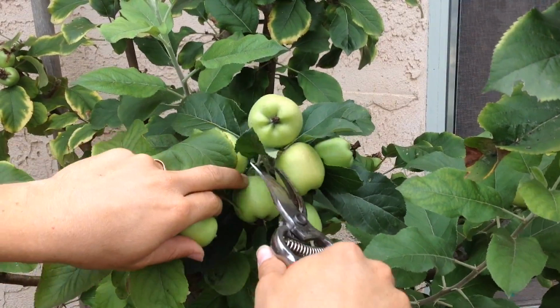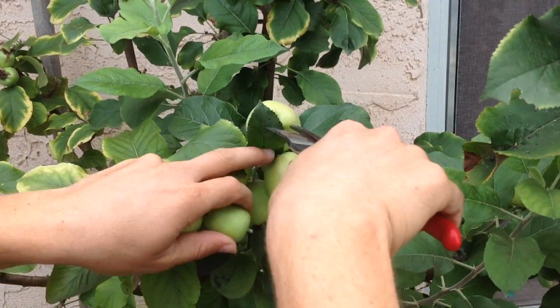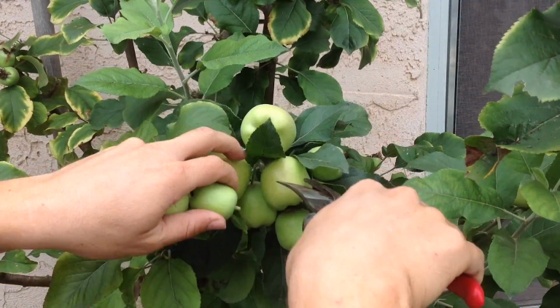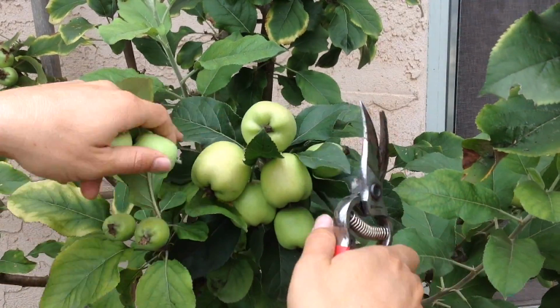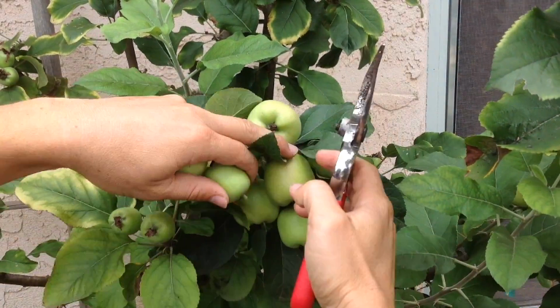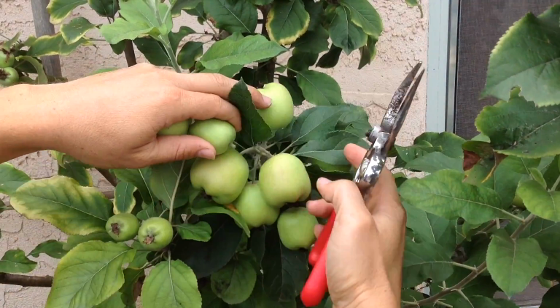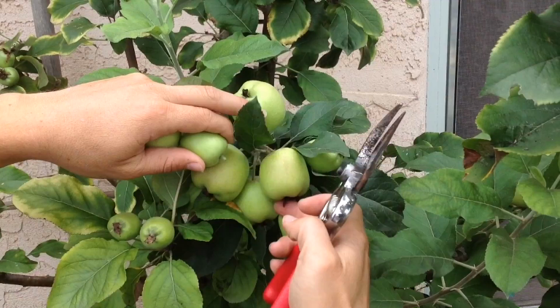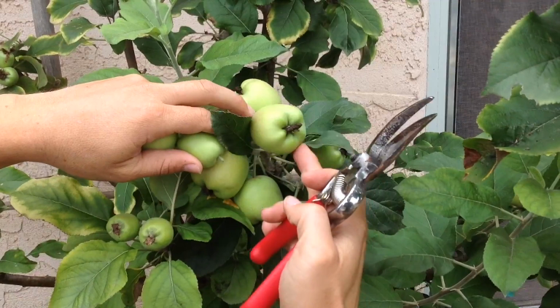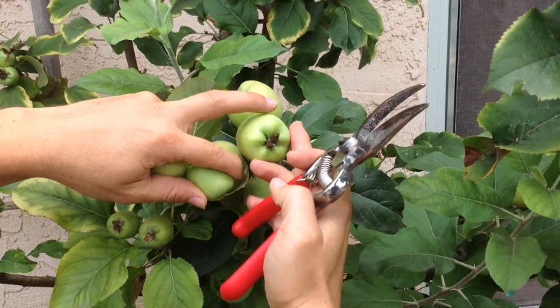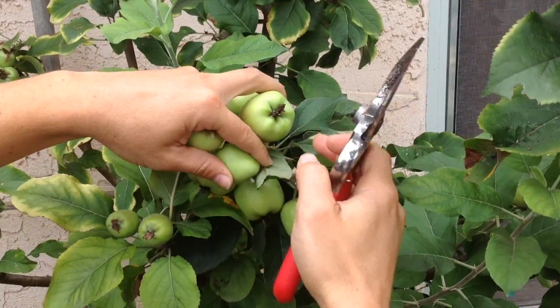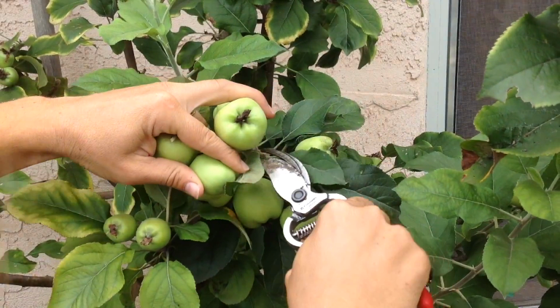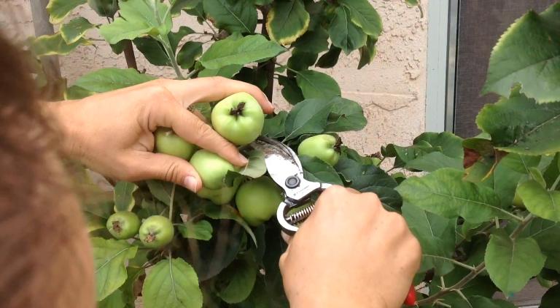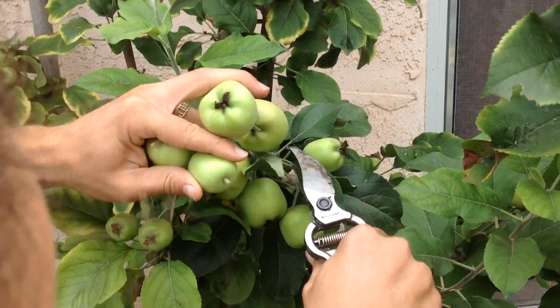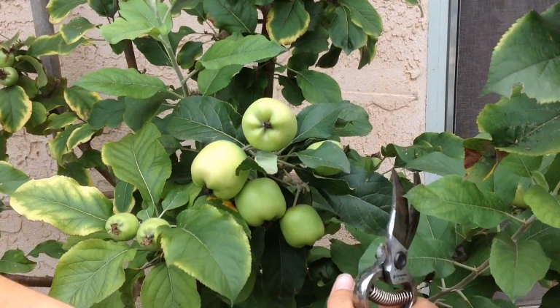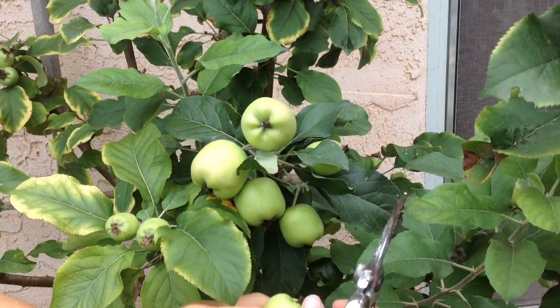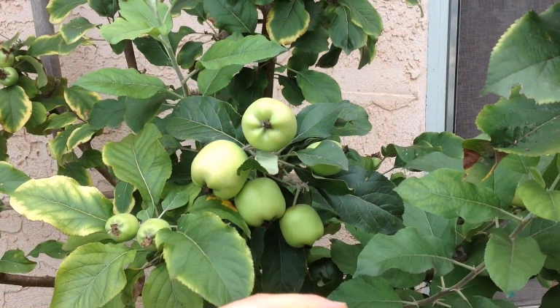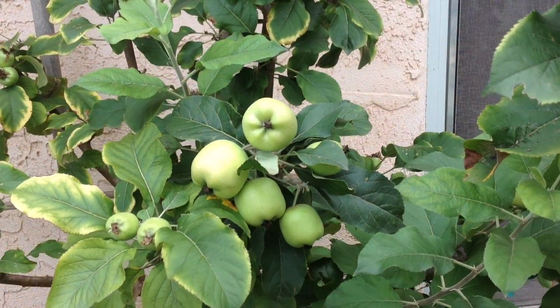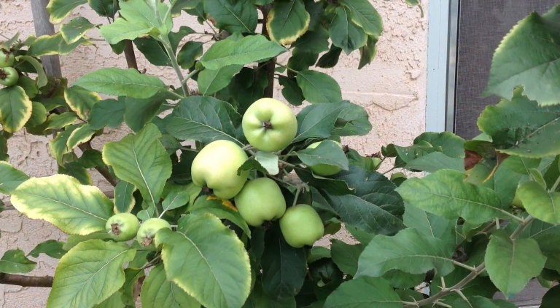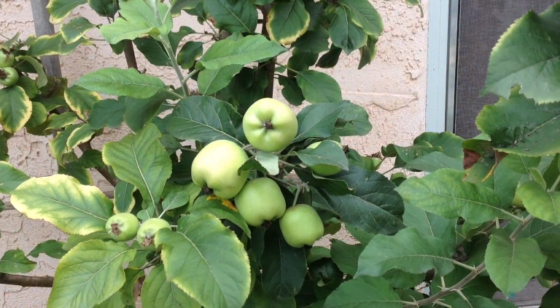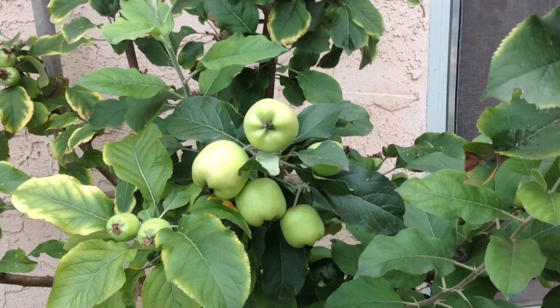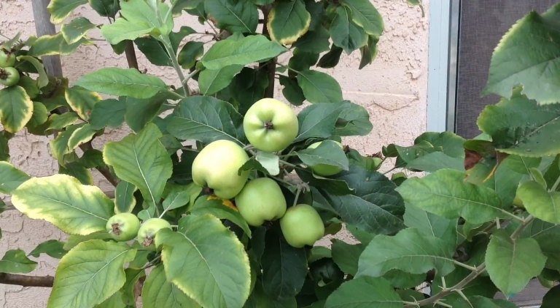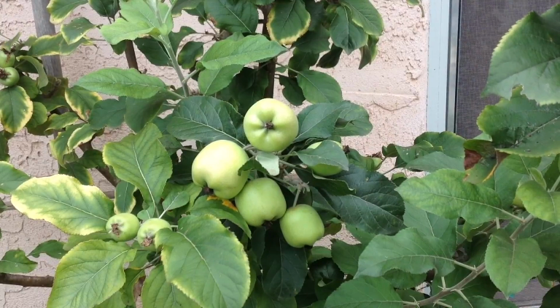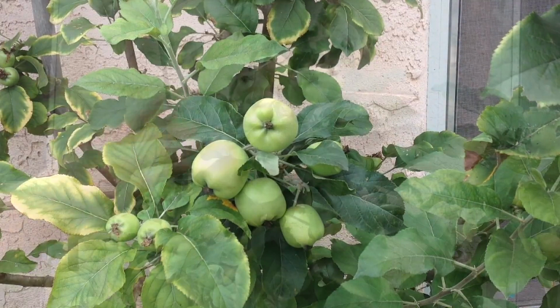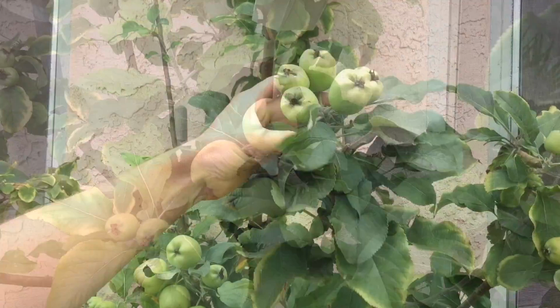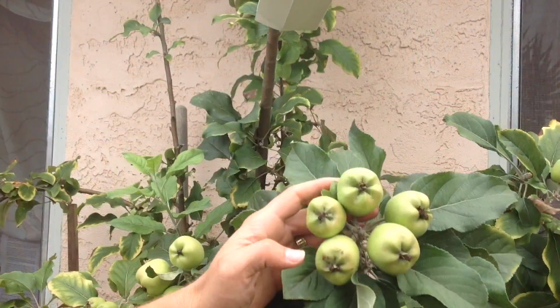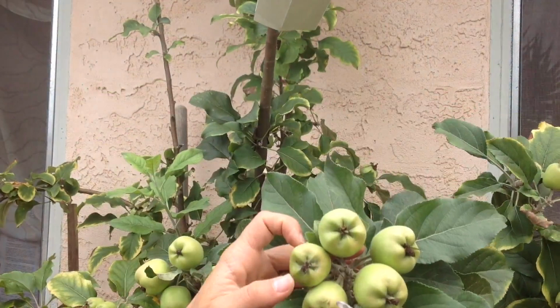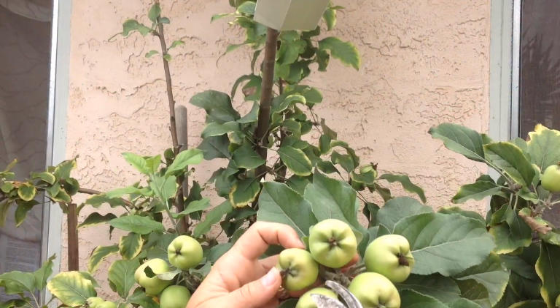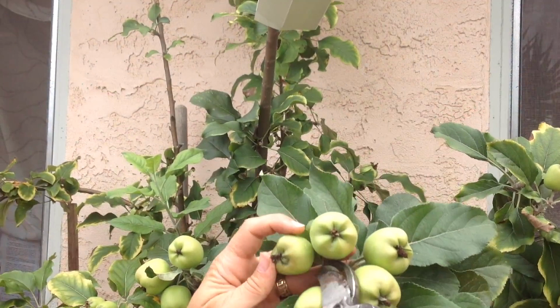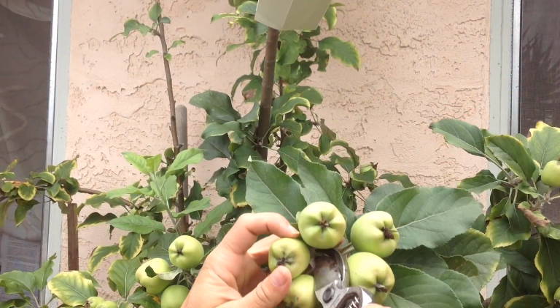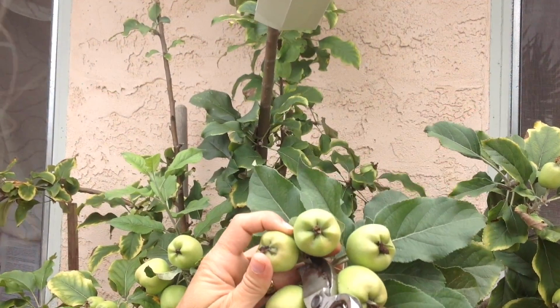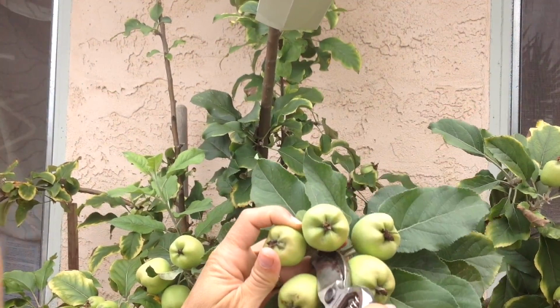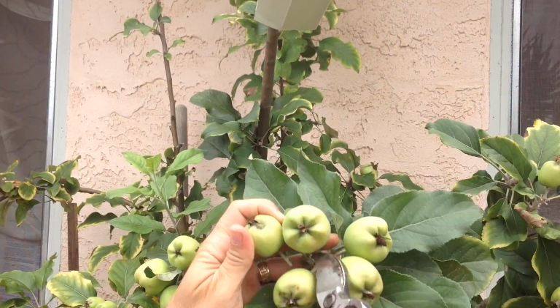Apples like this Dorset Golden form fruit in clusters of half a dozen or more. I usually like to thin them out to two to four per cluster. You can use your judgment, but remember that once you've thinned the fruit, you can't get it back.